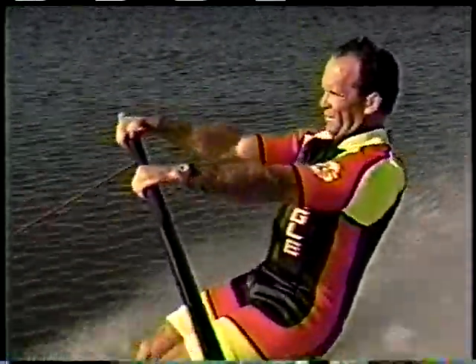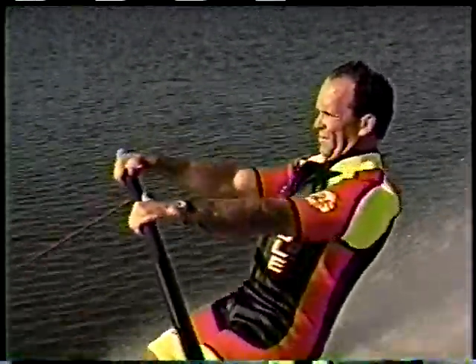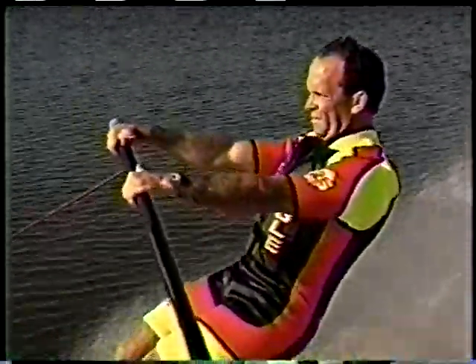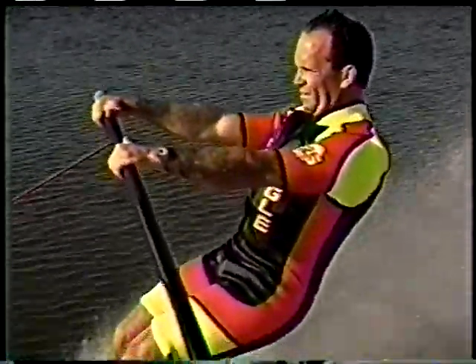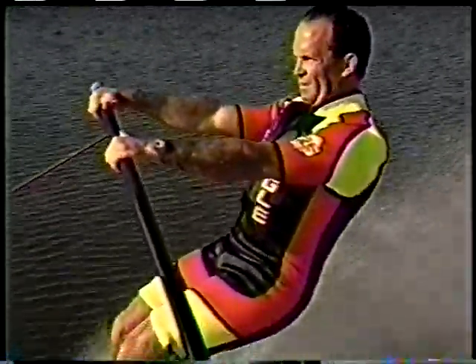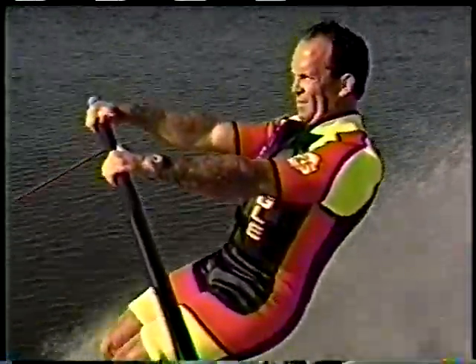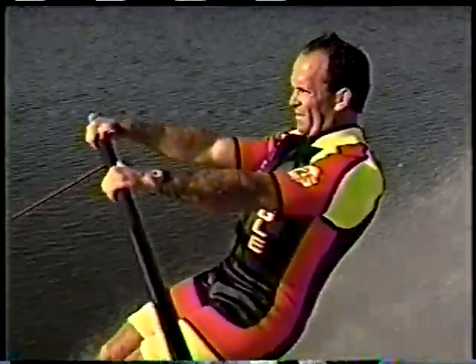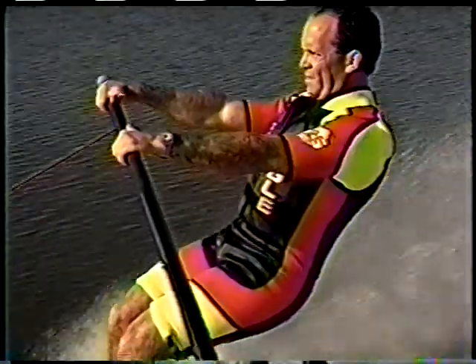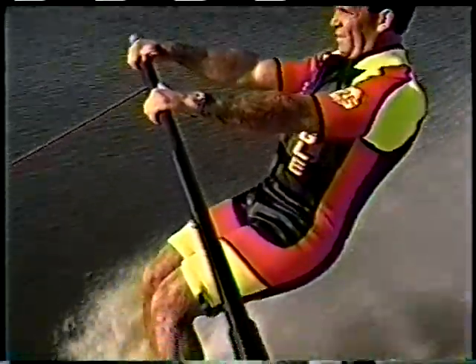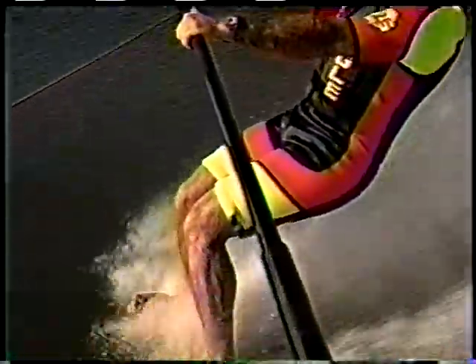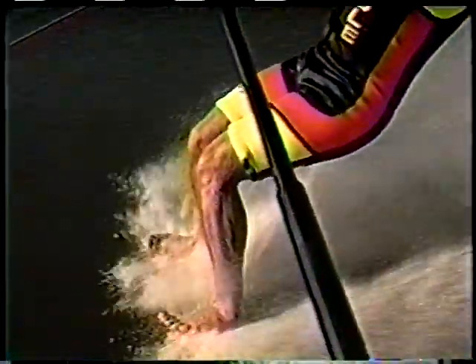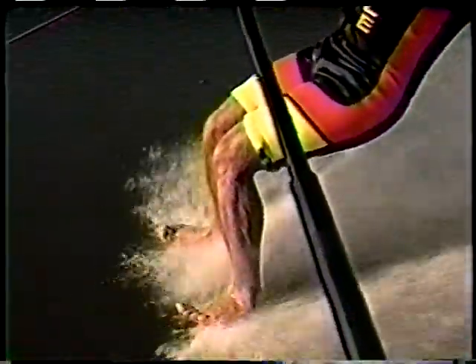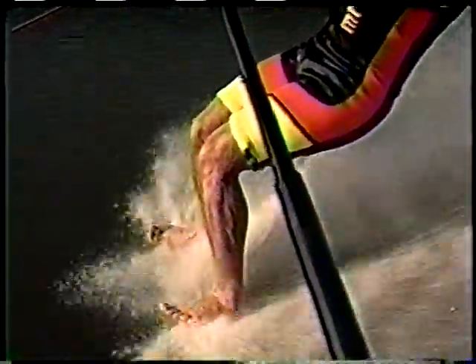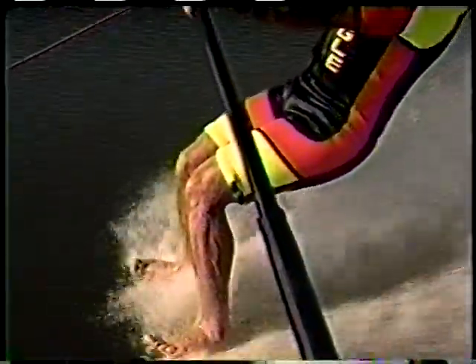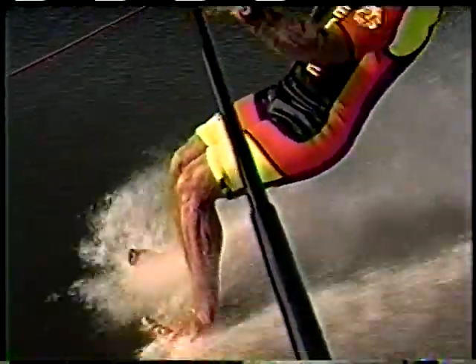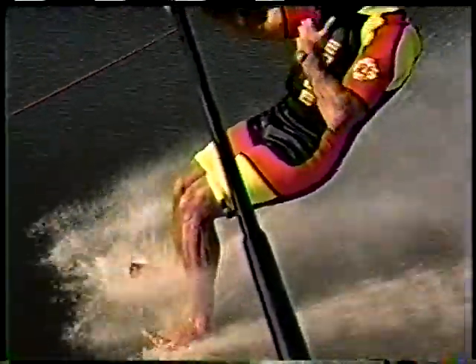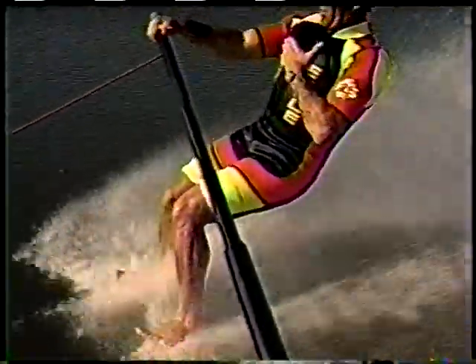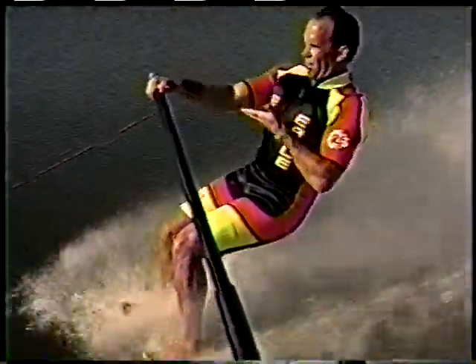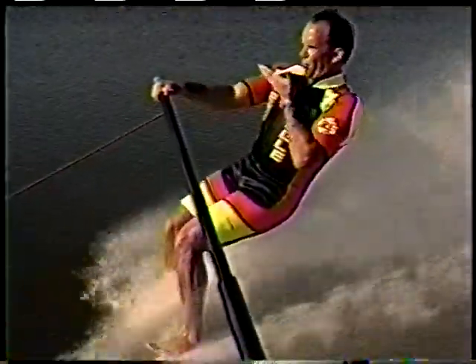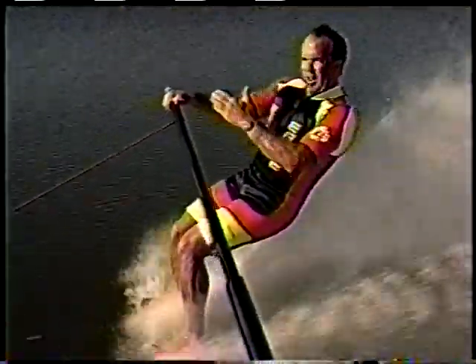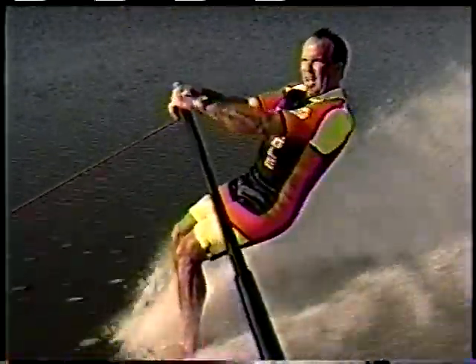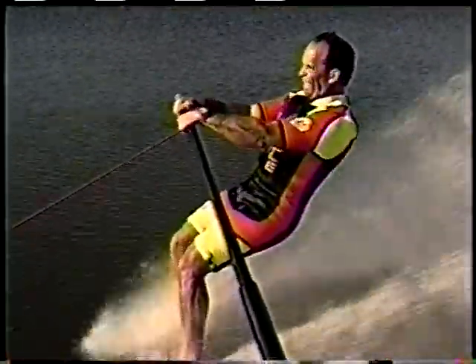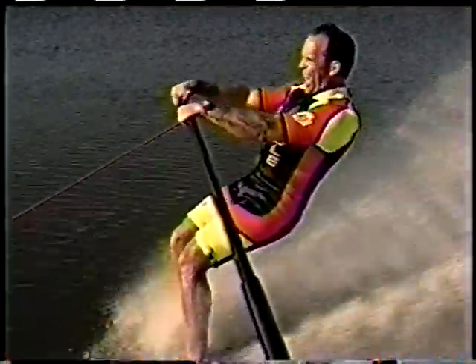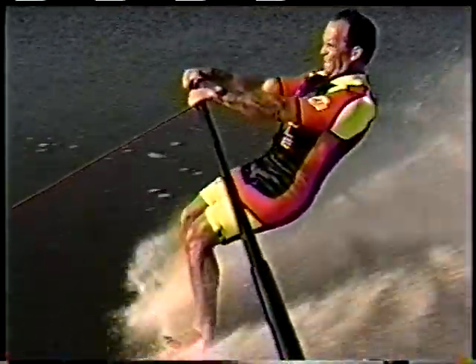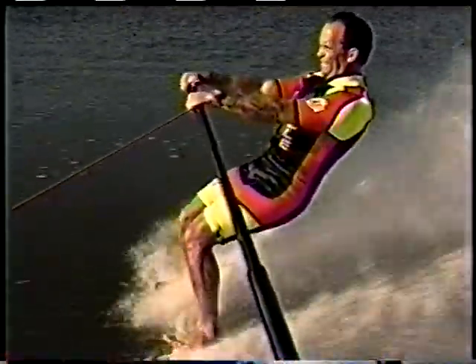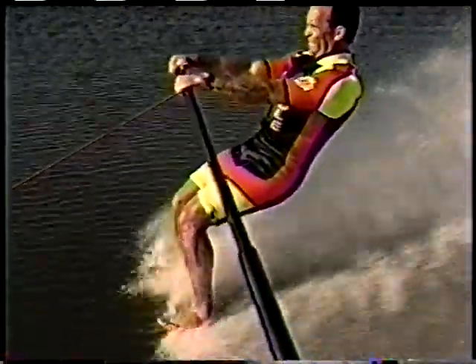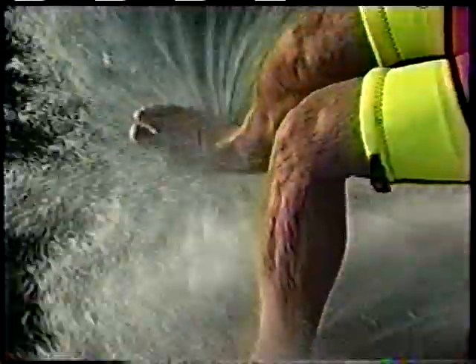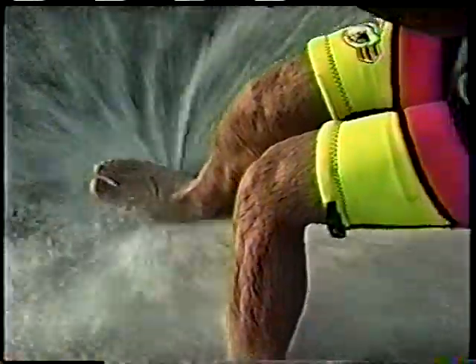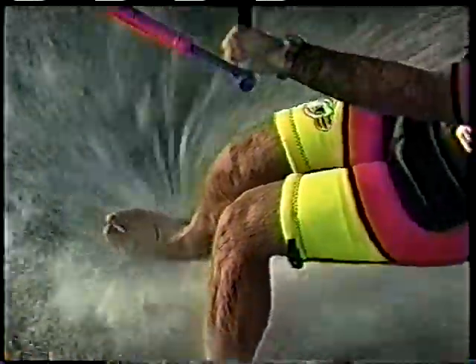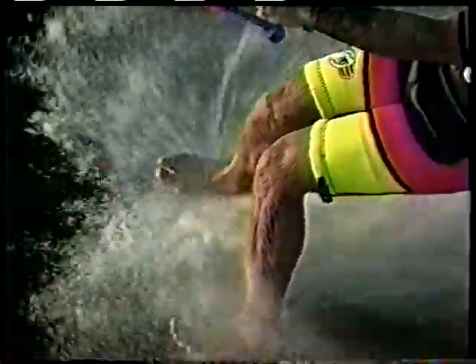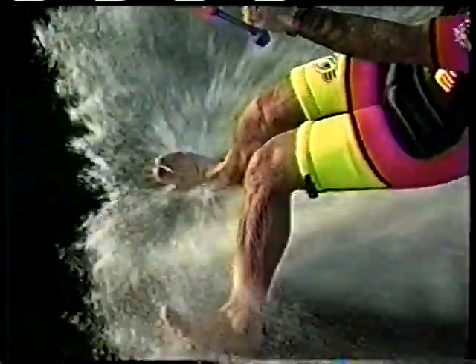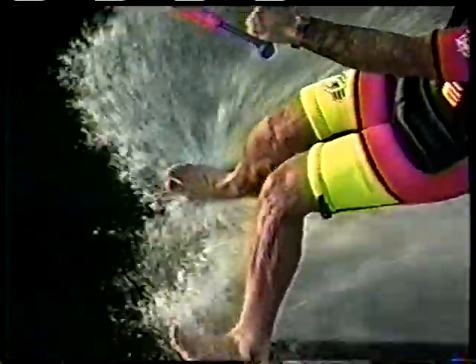Your arms should be relaxed with the handle at waist level. Your shoulders should be rolled back with your chest out. There are also a few subtle techniques to keep in mind.